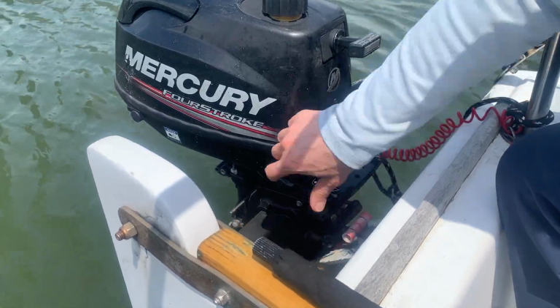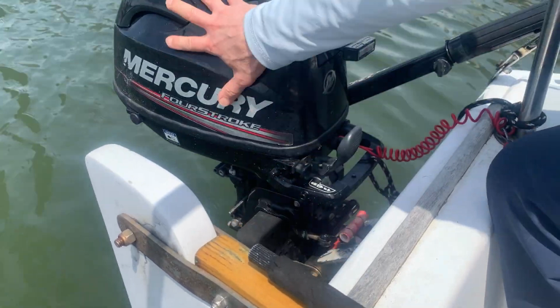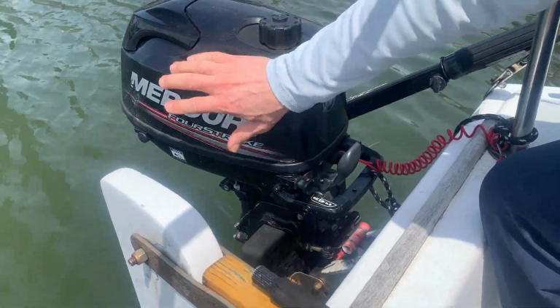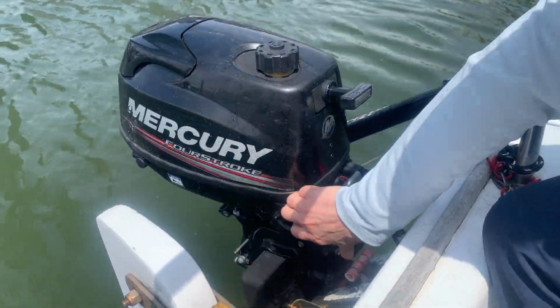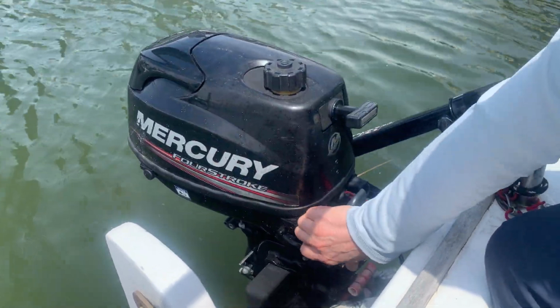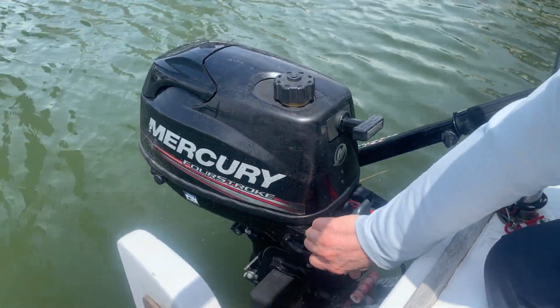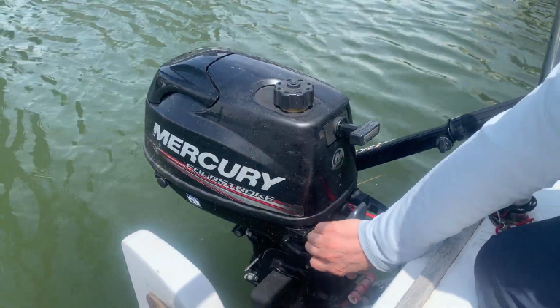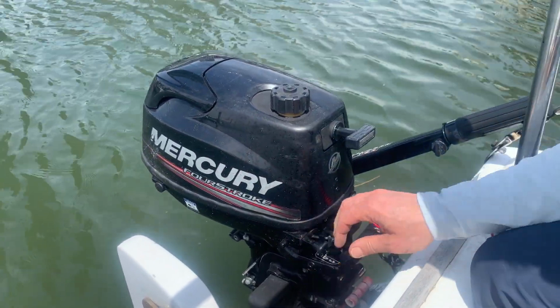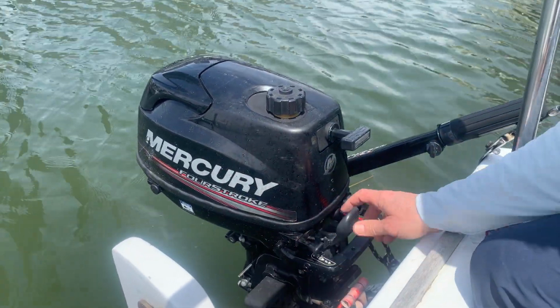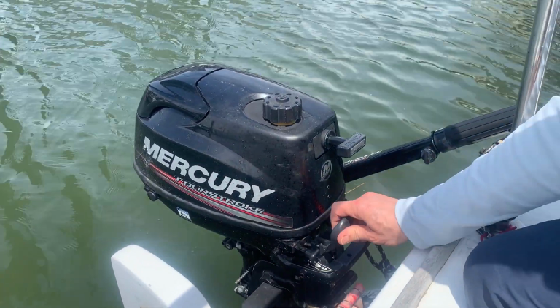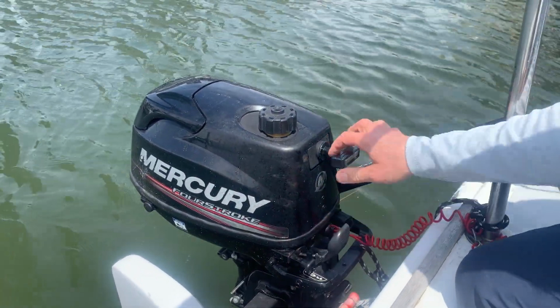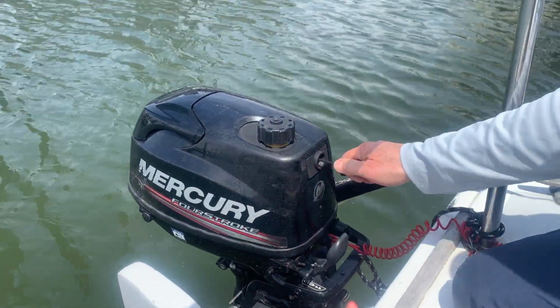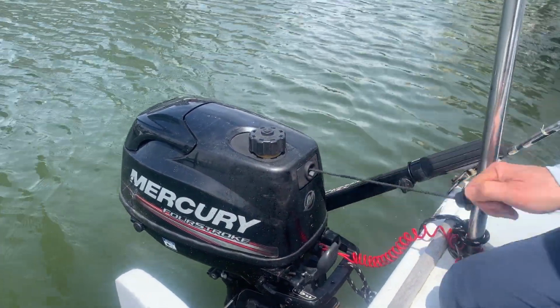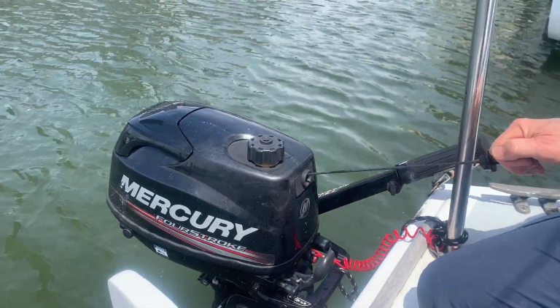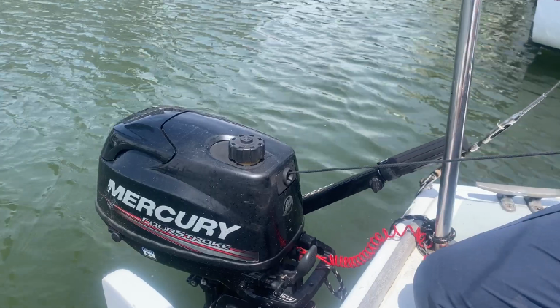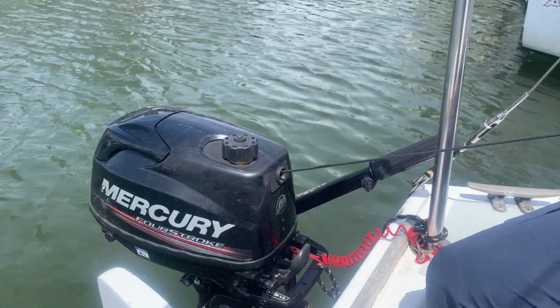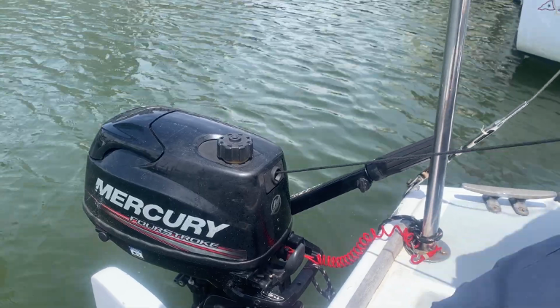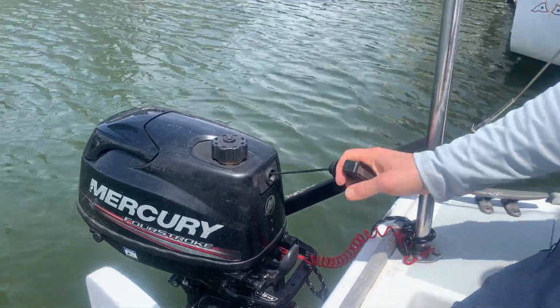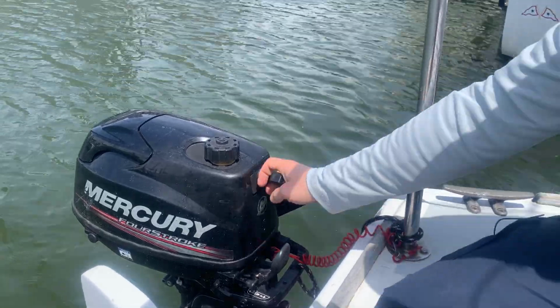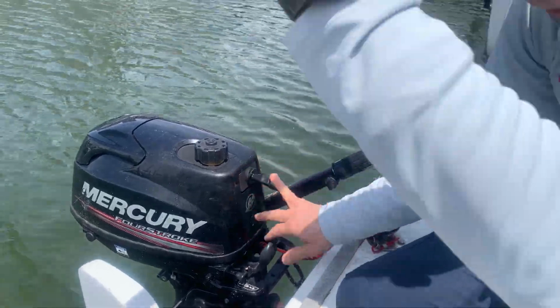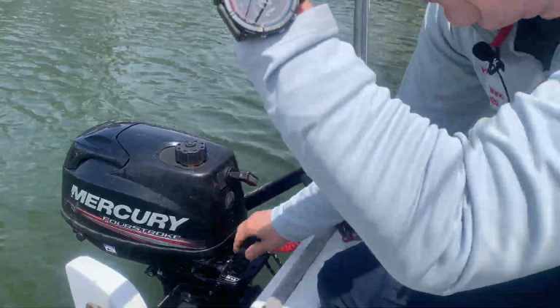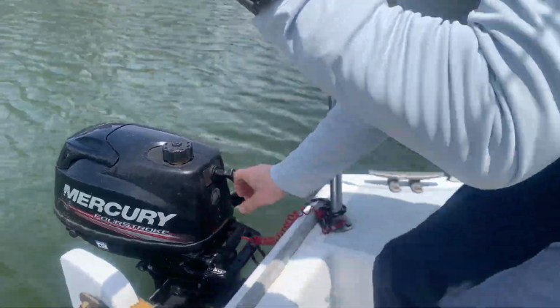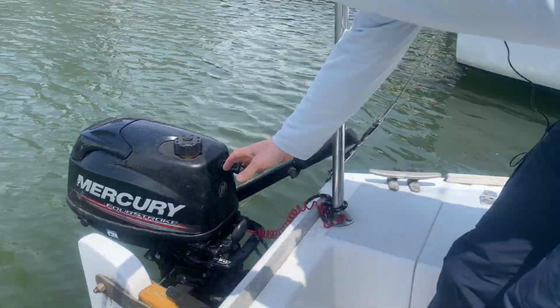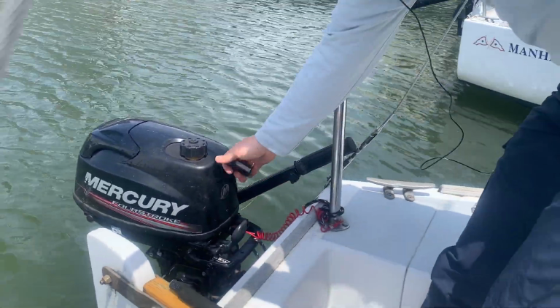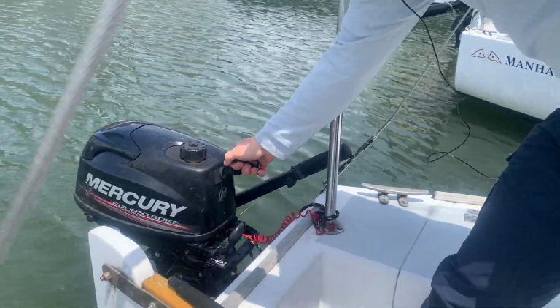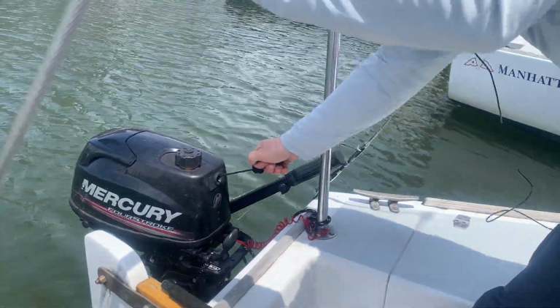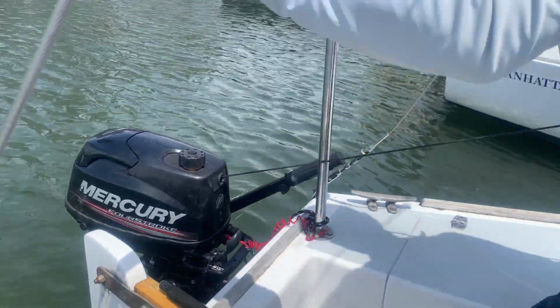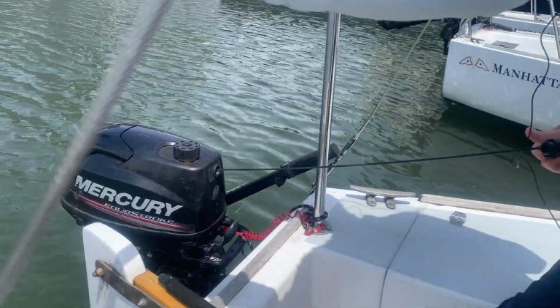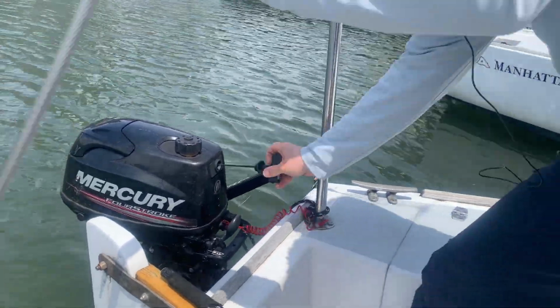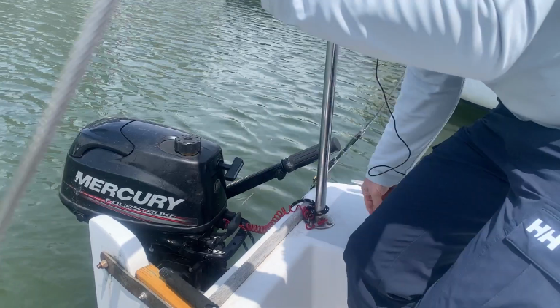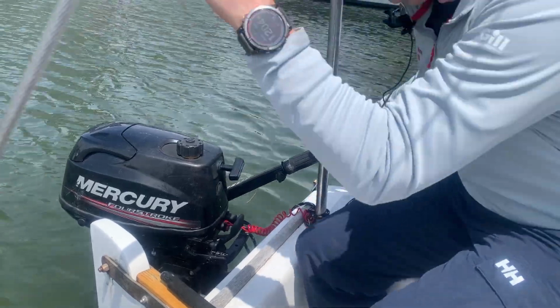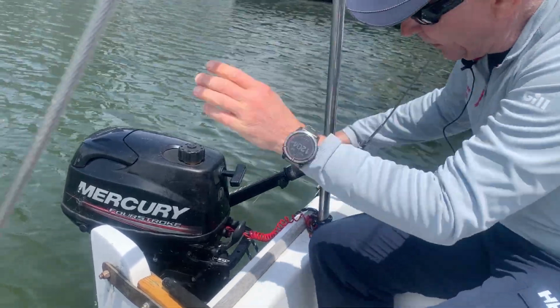This engine's been sitting overnight, so I'll pull out the choke, pull once to make sure I'm in neutral, and then pull once and it starts right up.